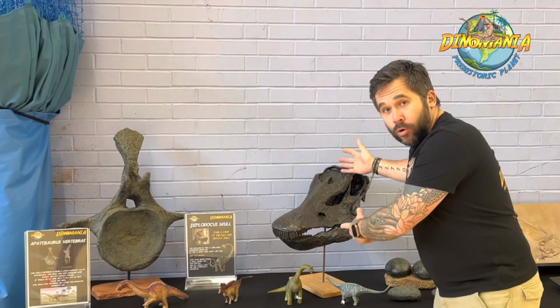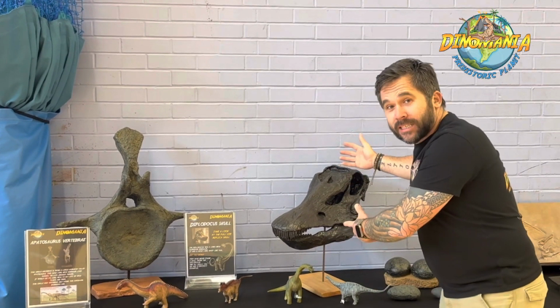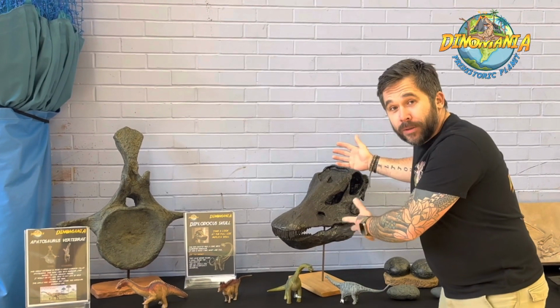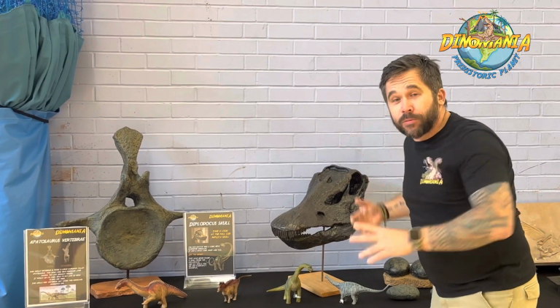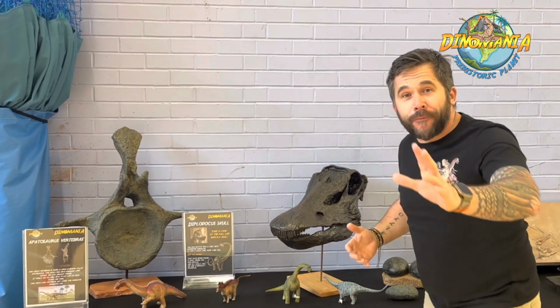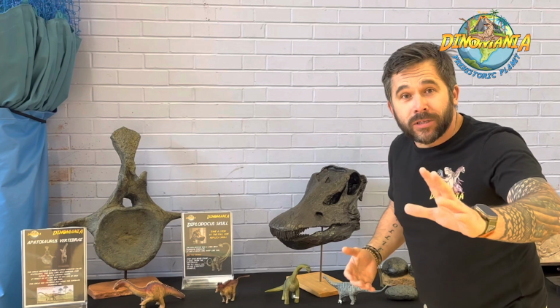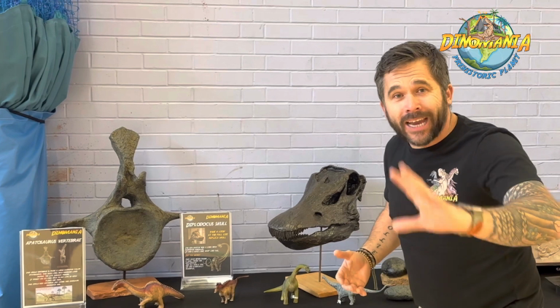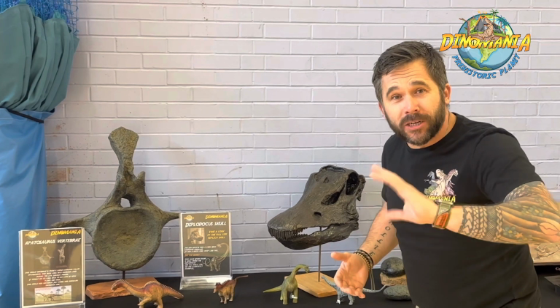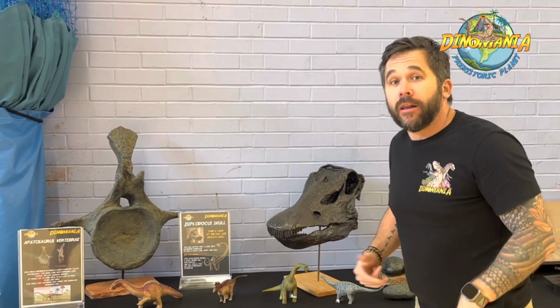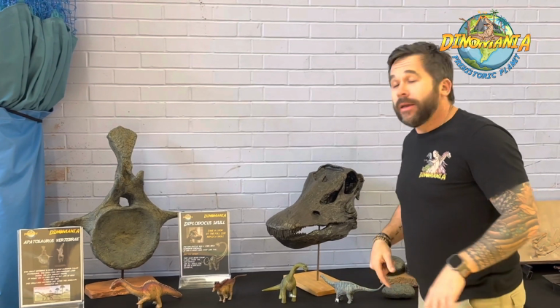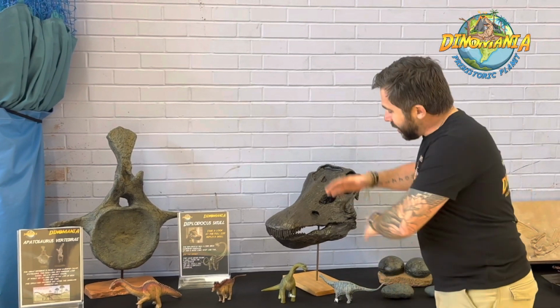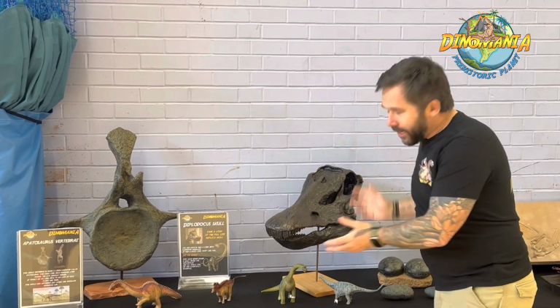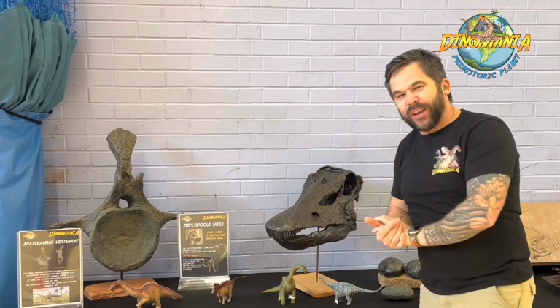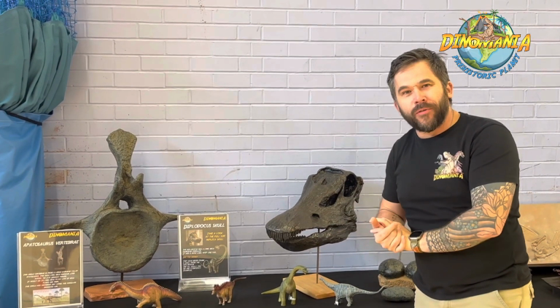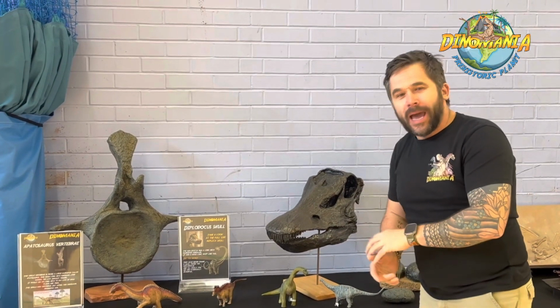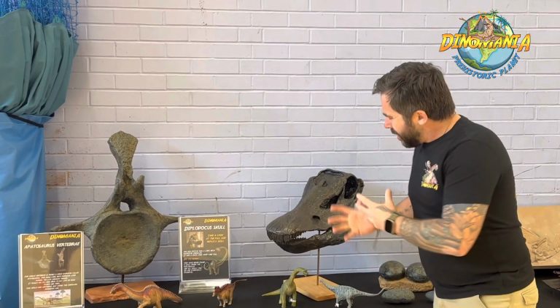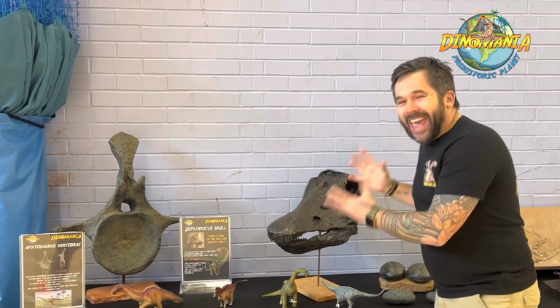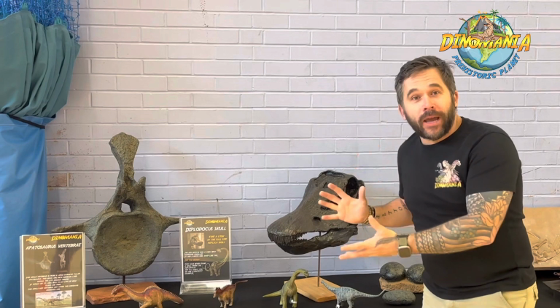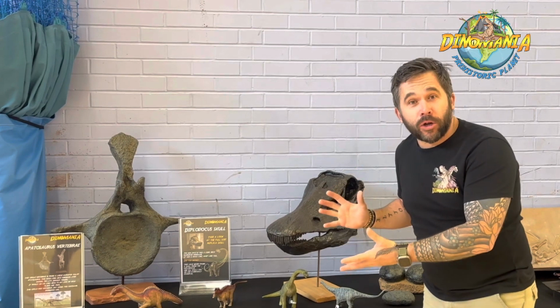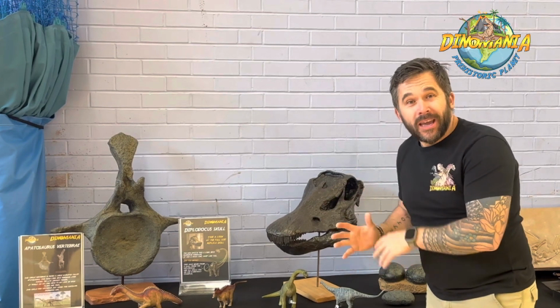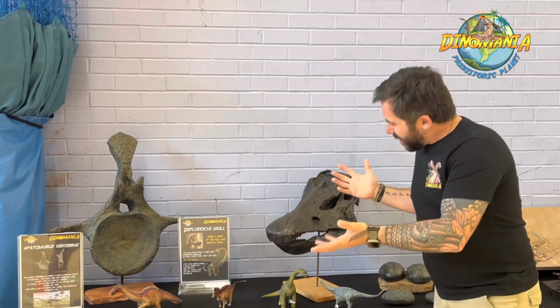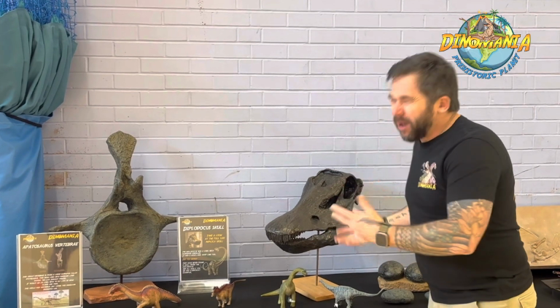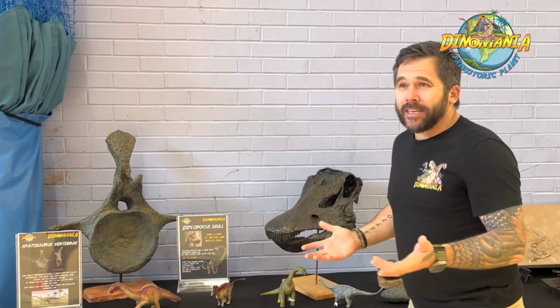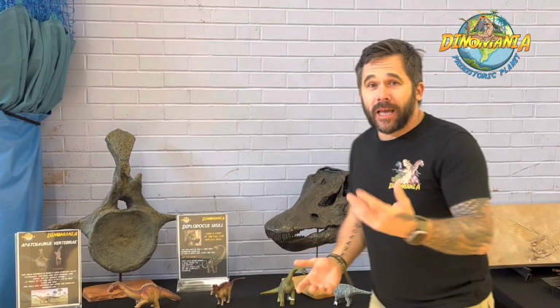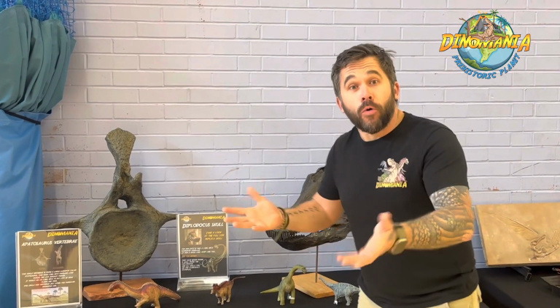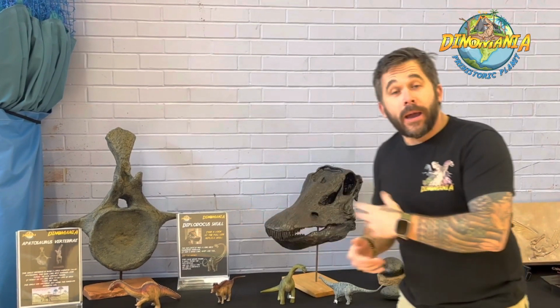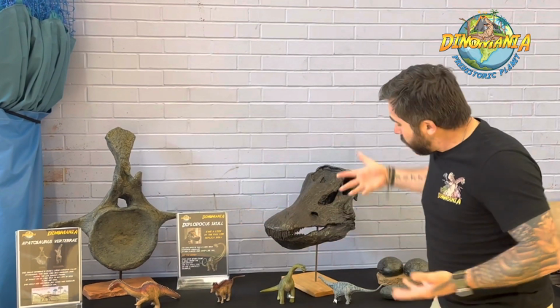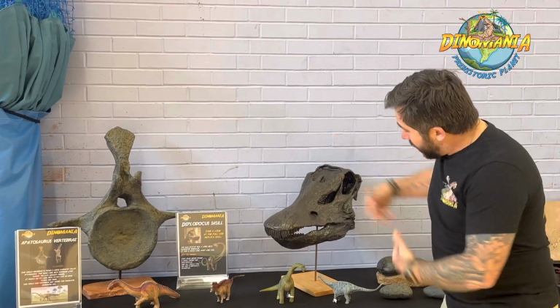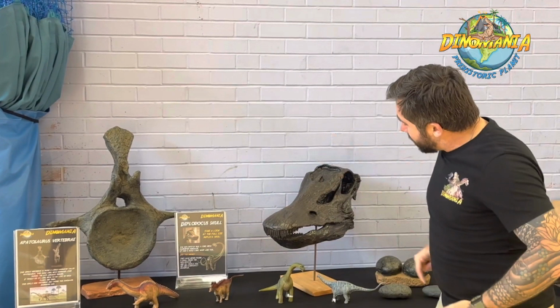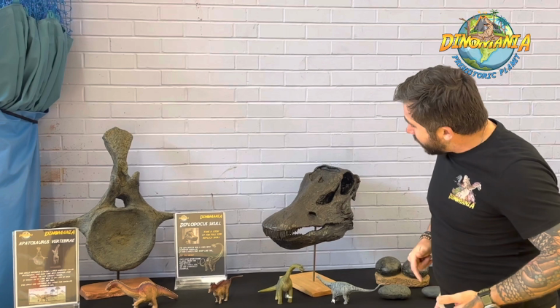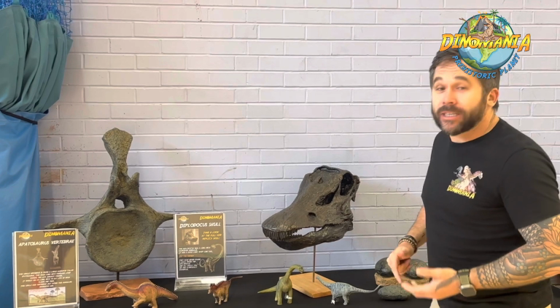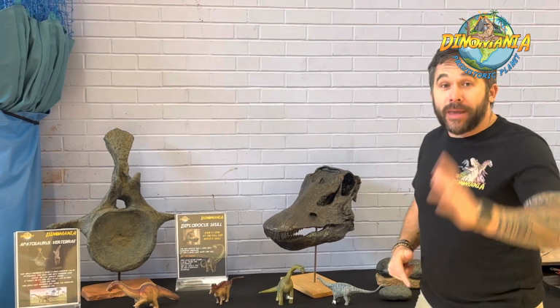A cool fact about Diplodocus: we've never found an actual skull. This is a scientific guess on how they would look compared to other dinosaurs that we know, and it is as accurate as they can make it.